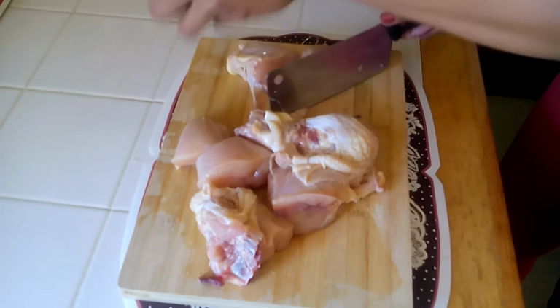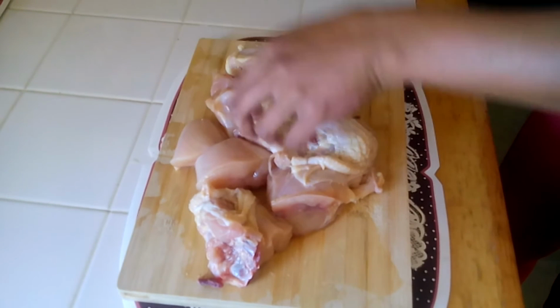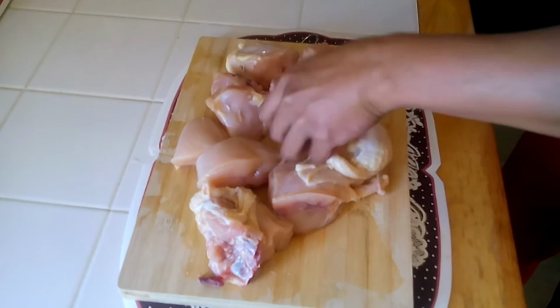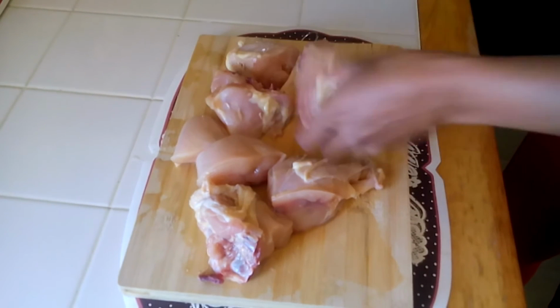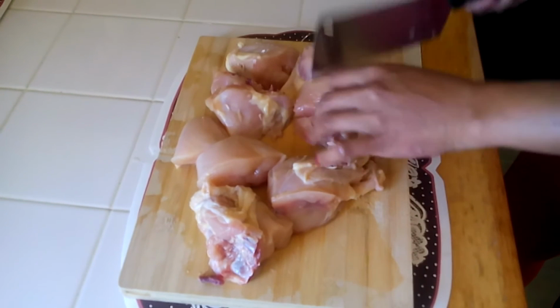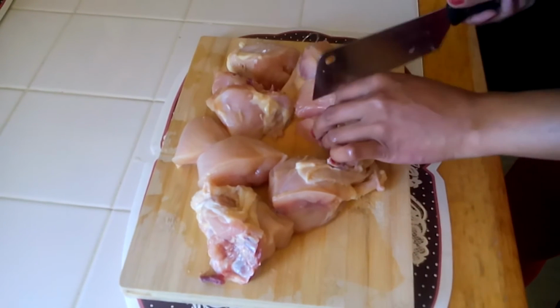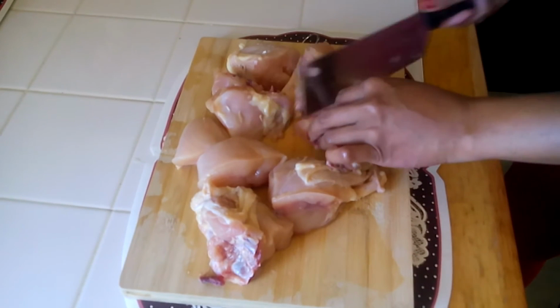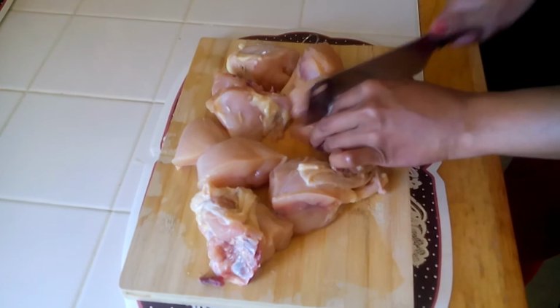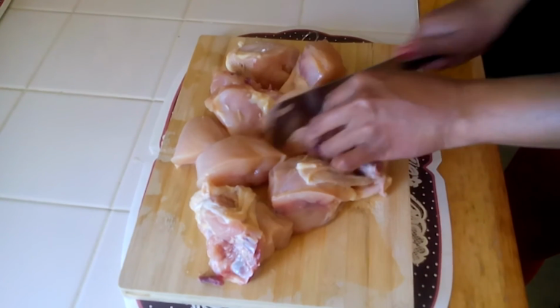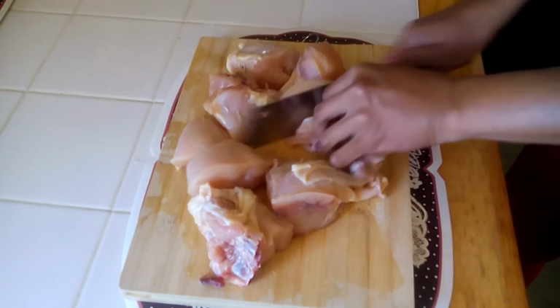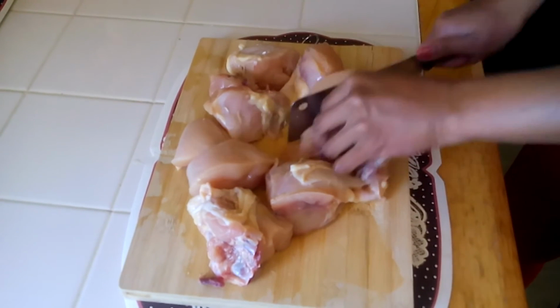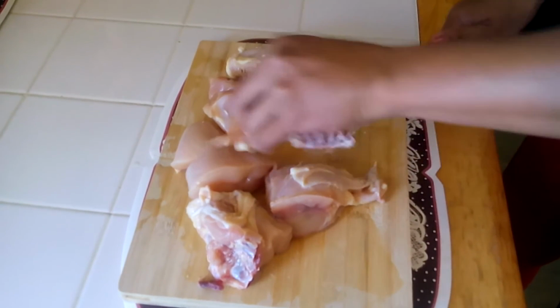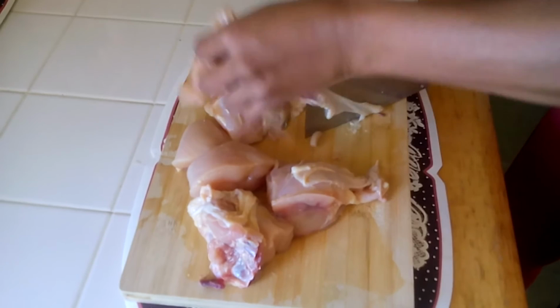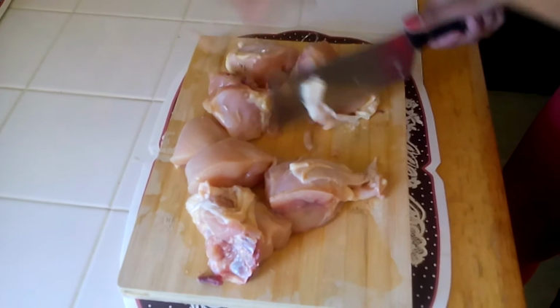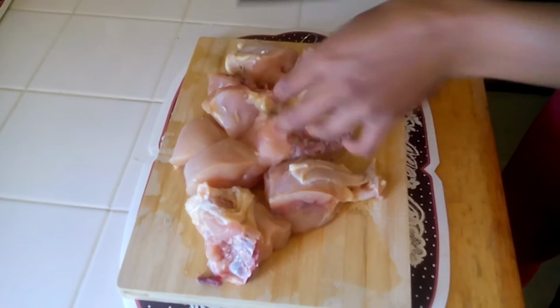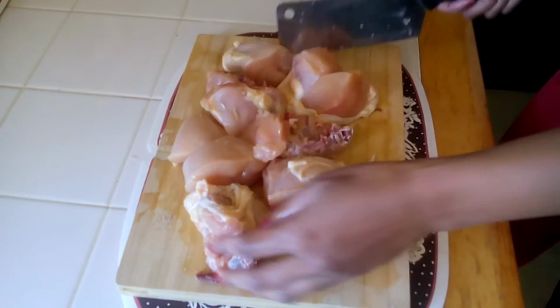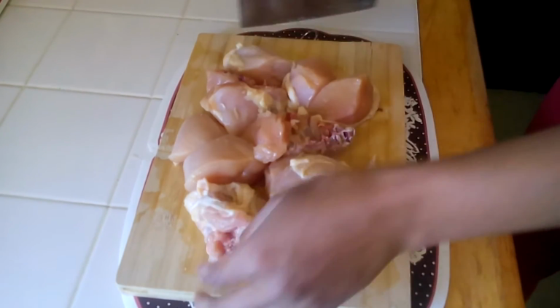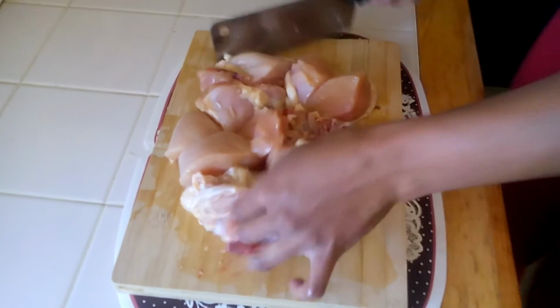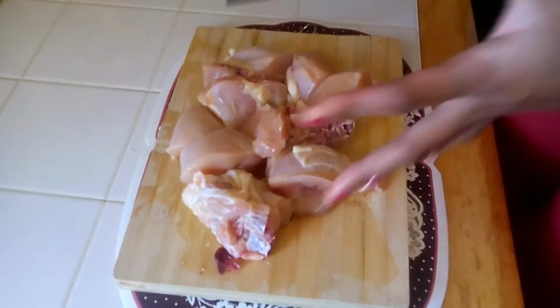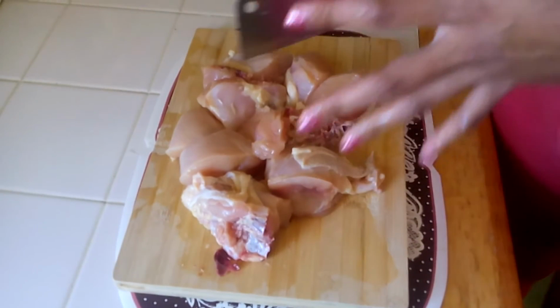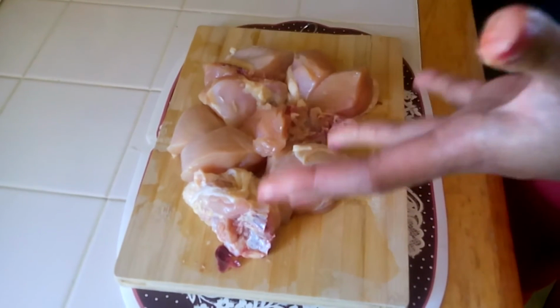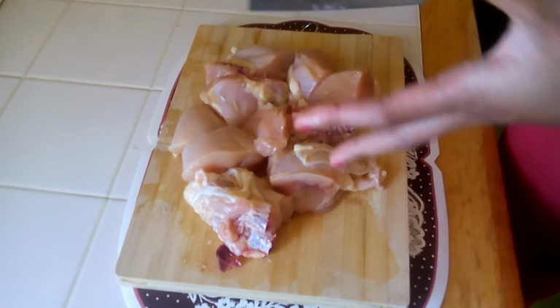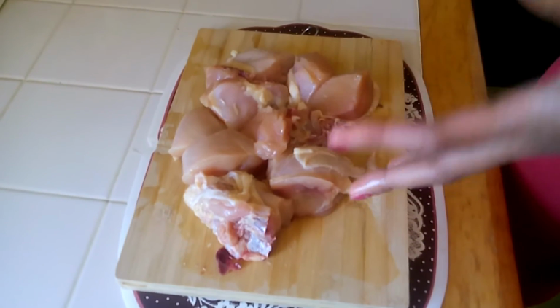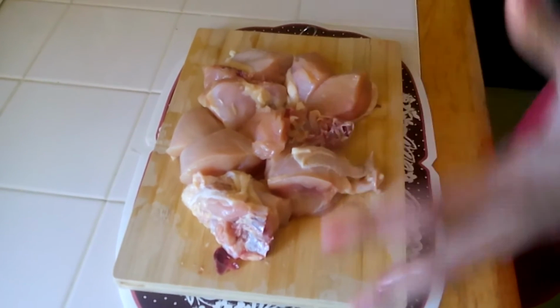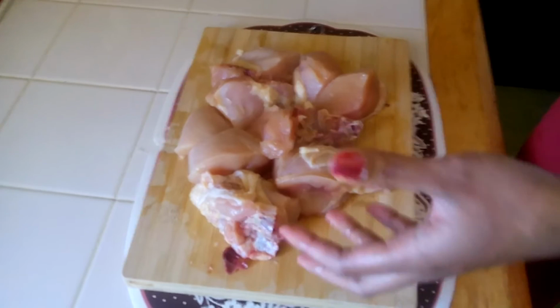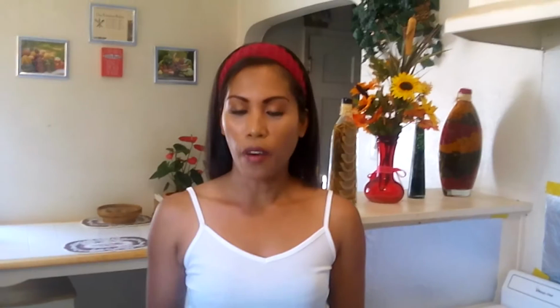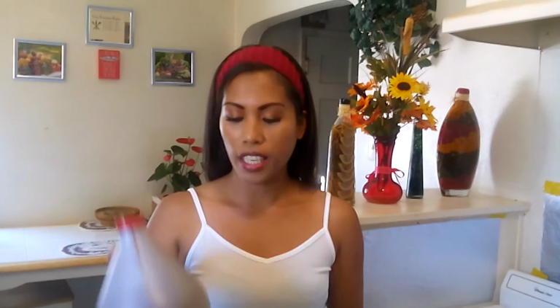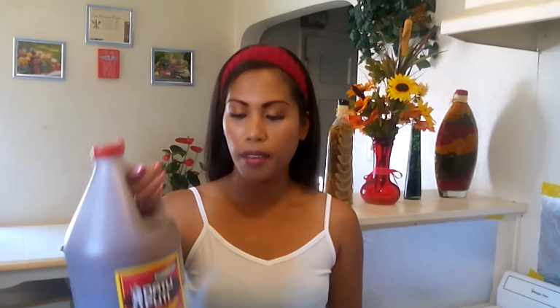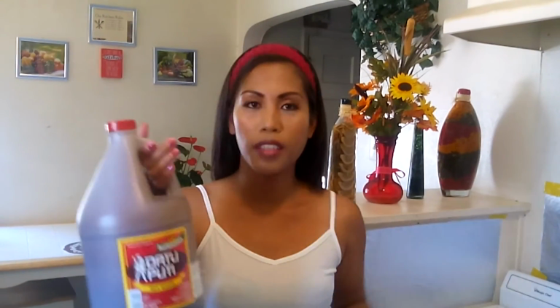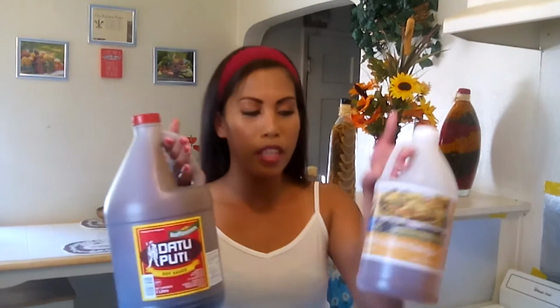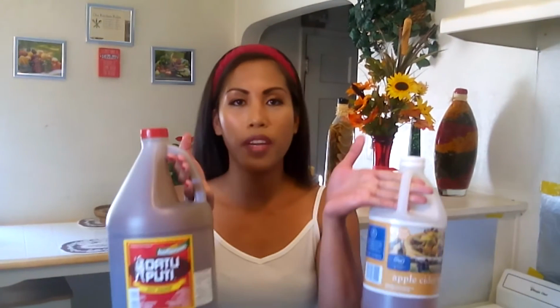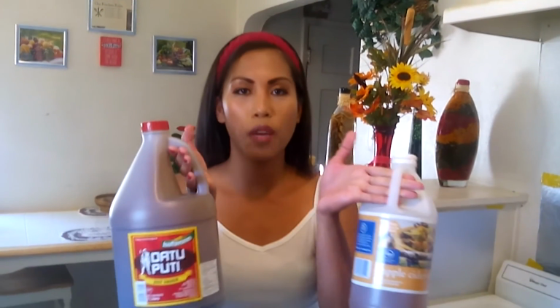Cut them into any pieces, any size you want — smaller pieces work too. Now it's all ready and I'm going to wash the meat and put it in a pot. Now here are the main two ingredients that we need.